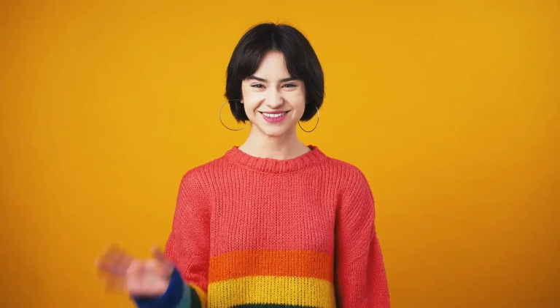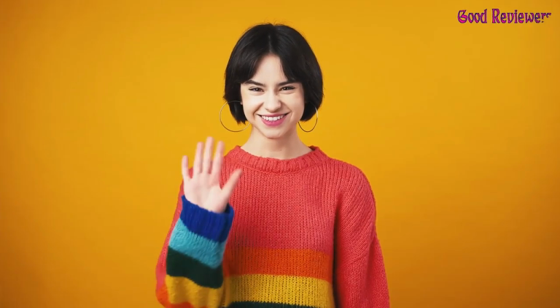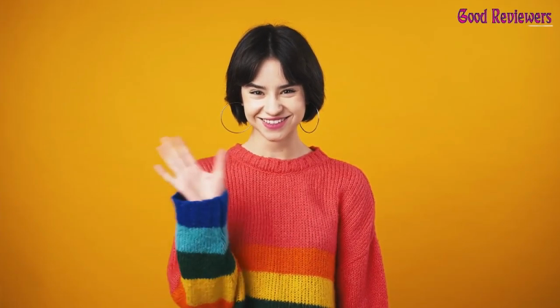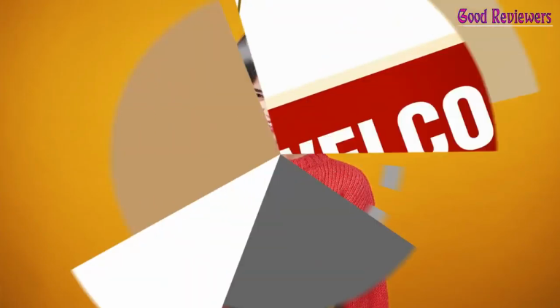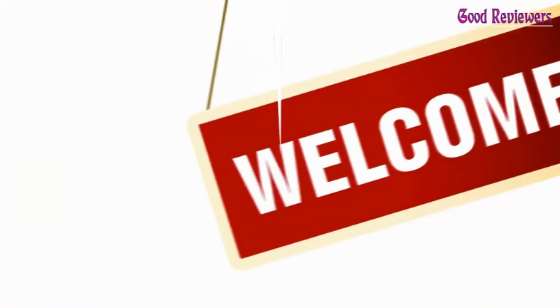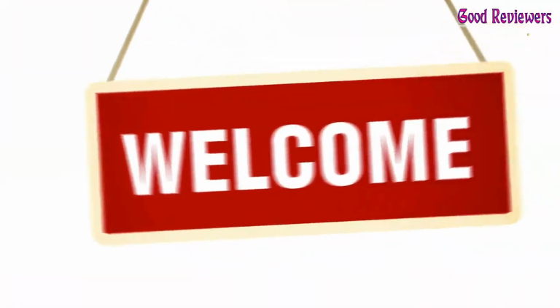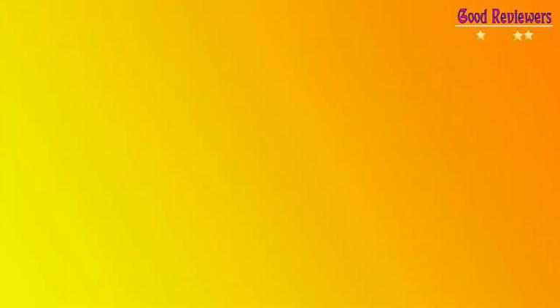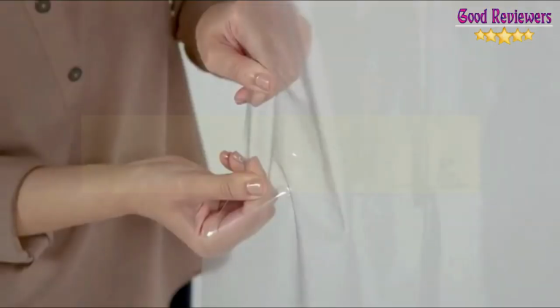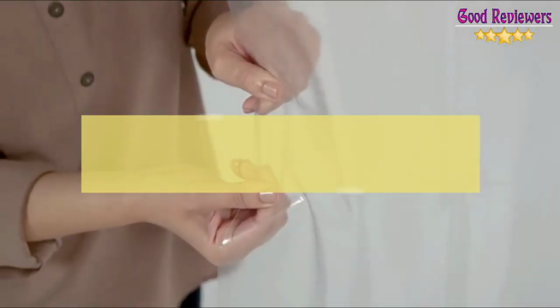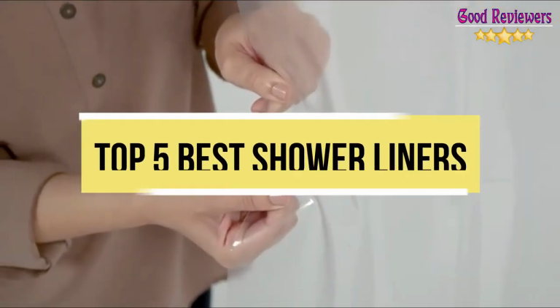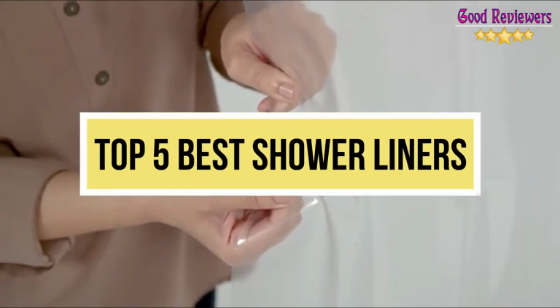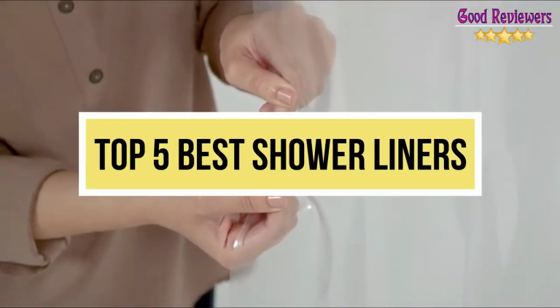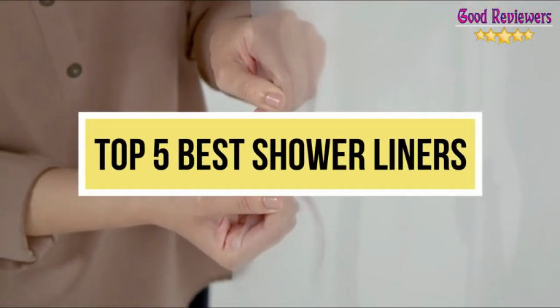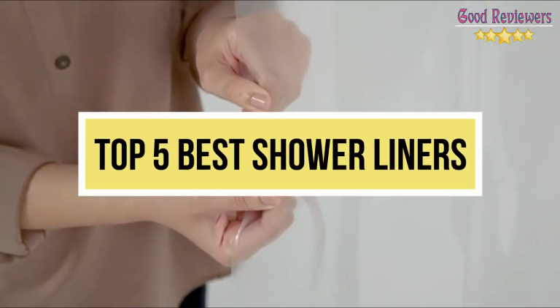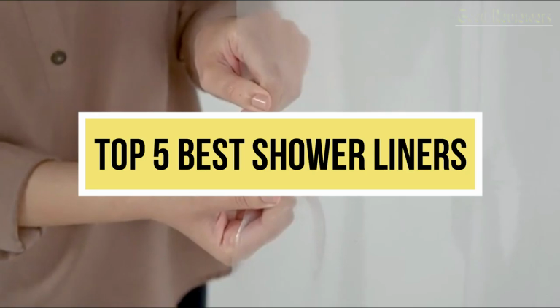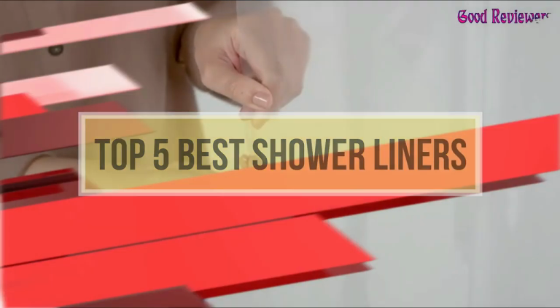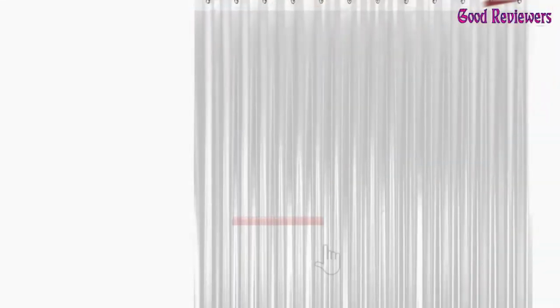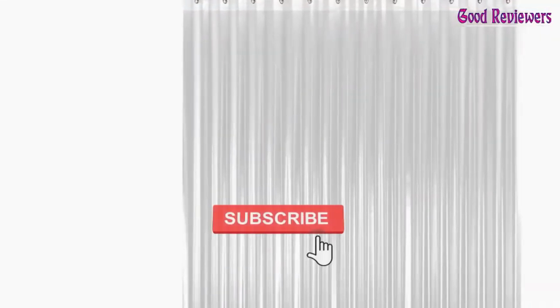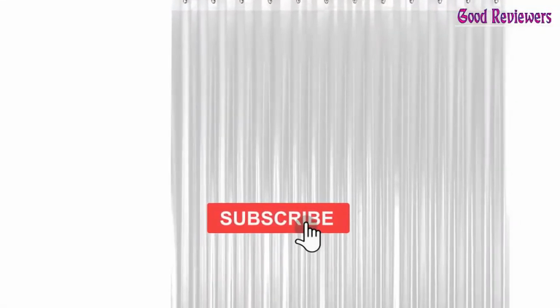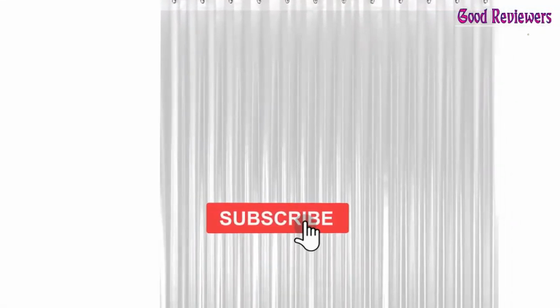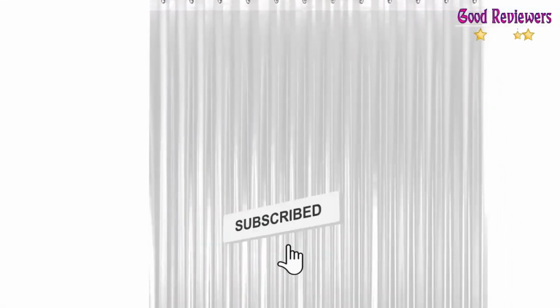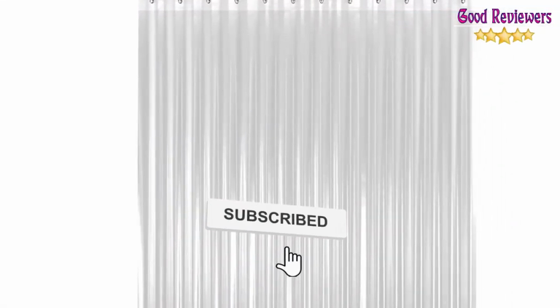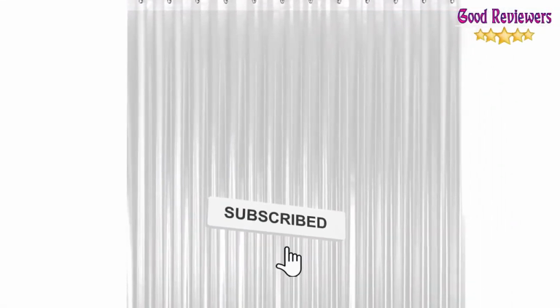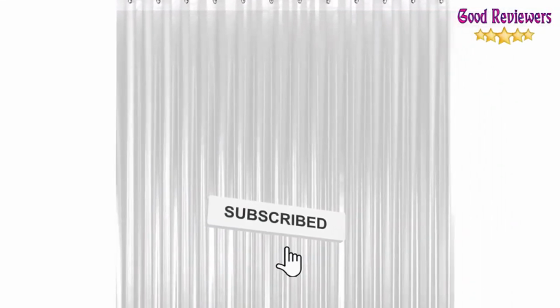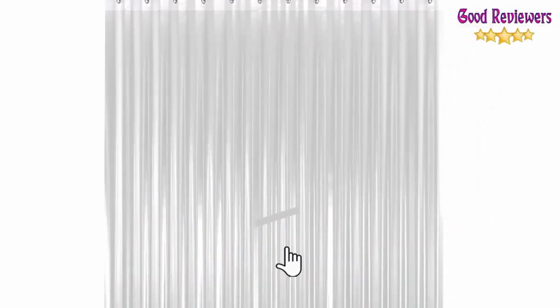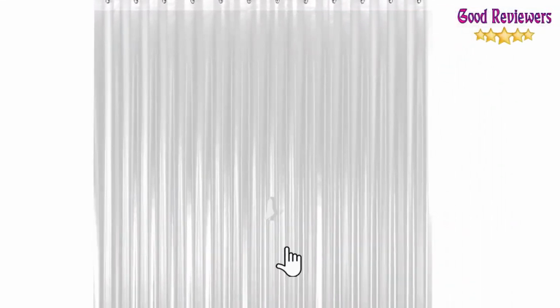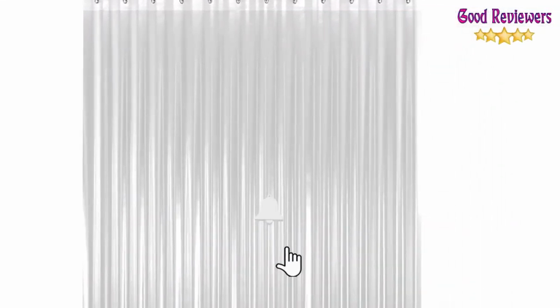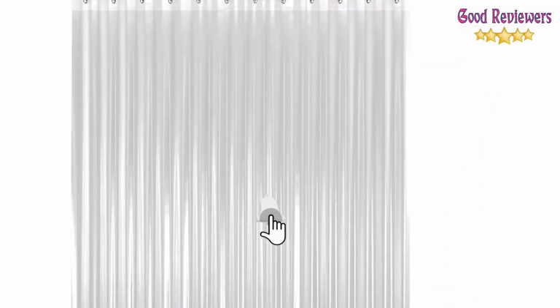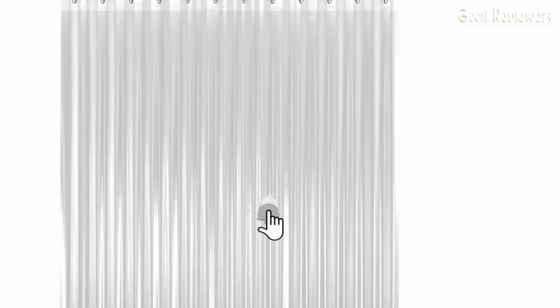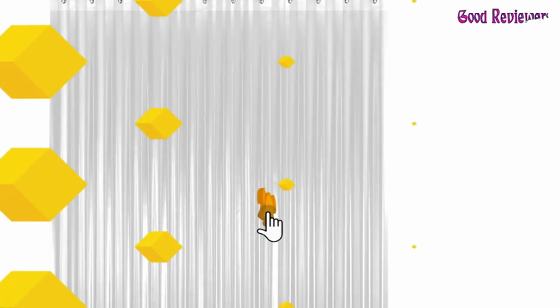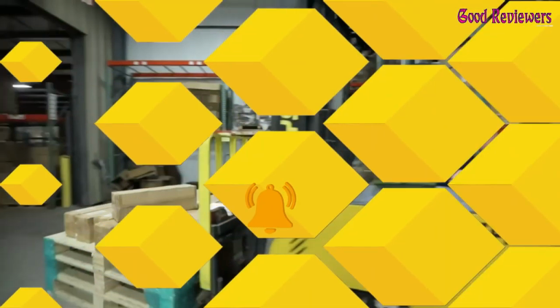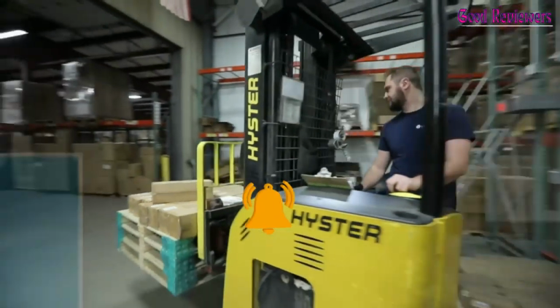Hello viewers, welcome to another great video for the top 5 best shower liners right now. Subscribe to the channel if you're new, and turn on notifications so that you never miss a new video.